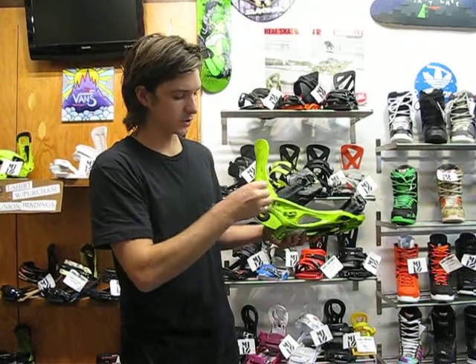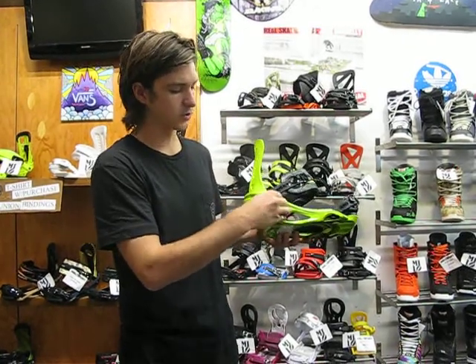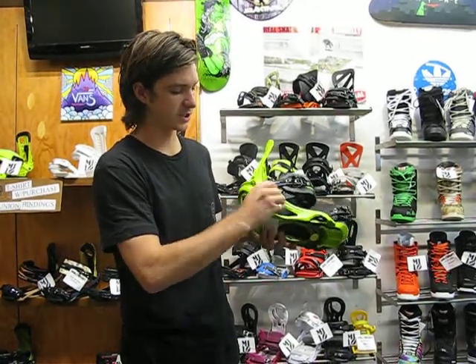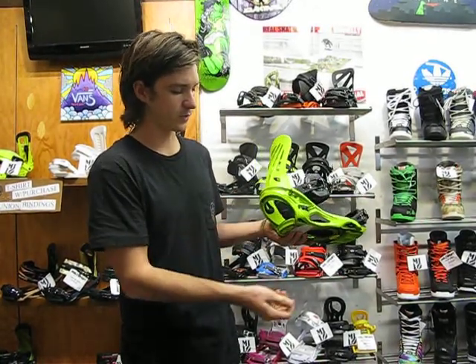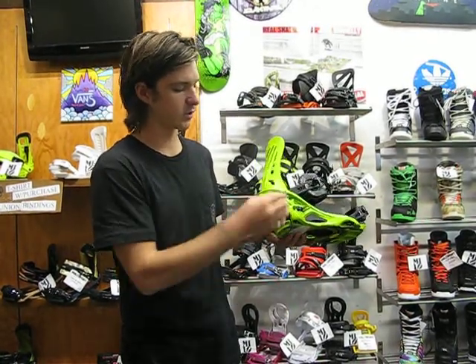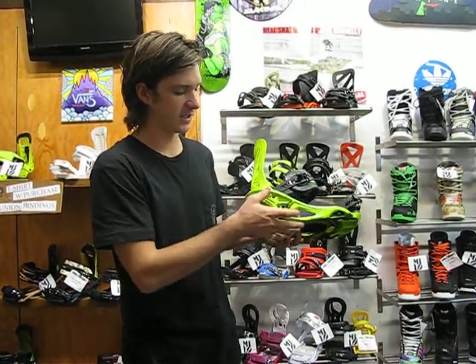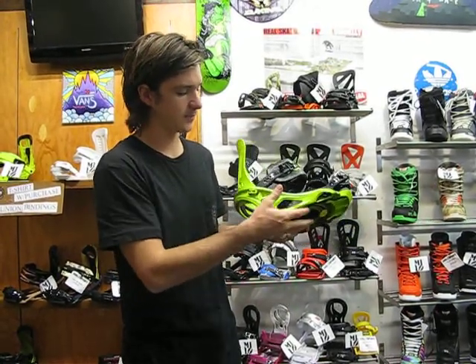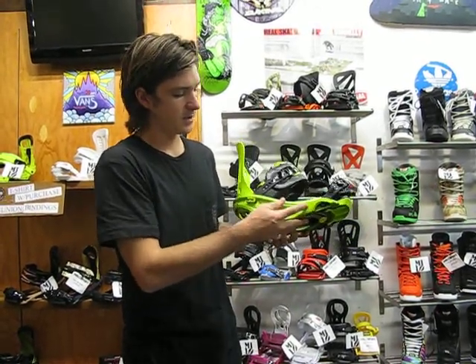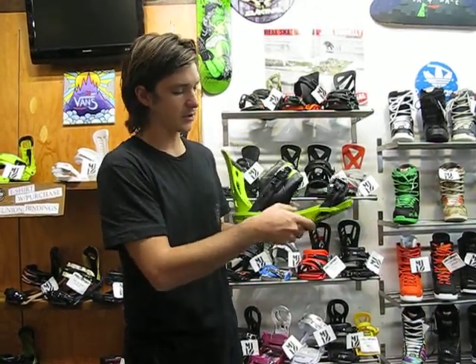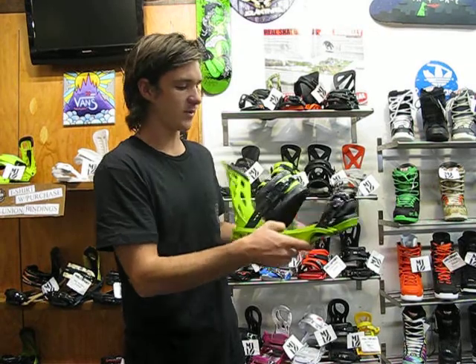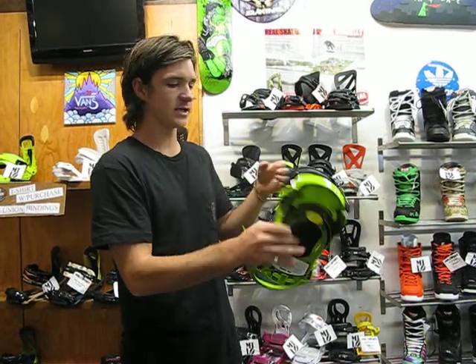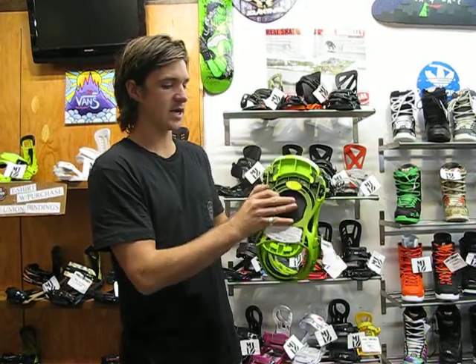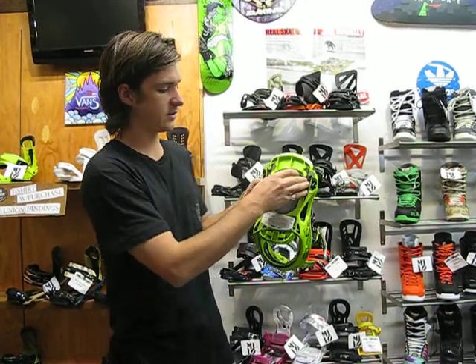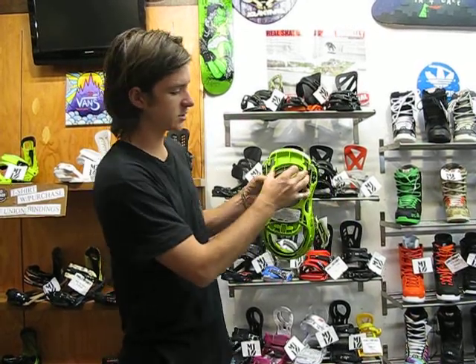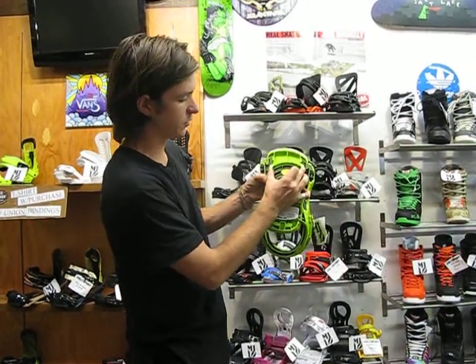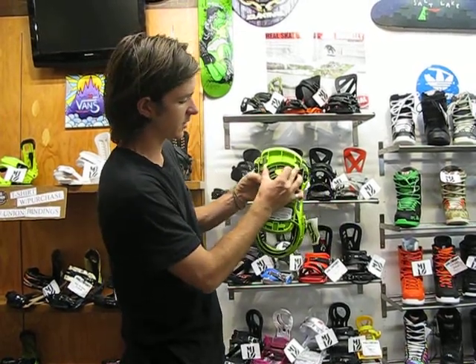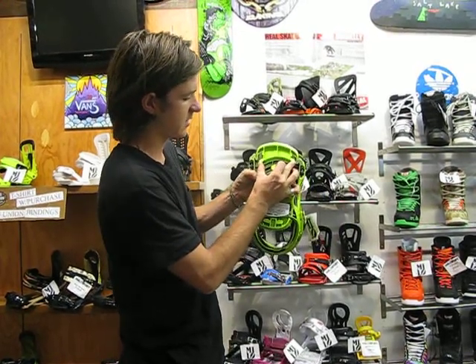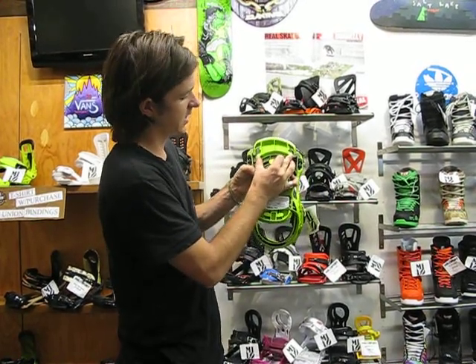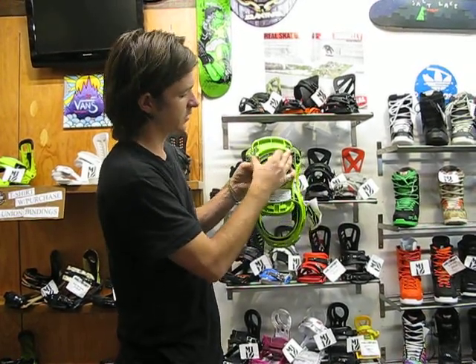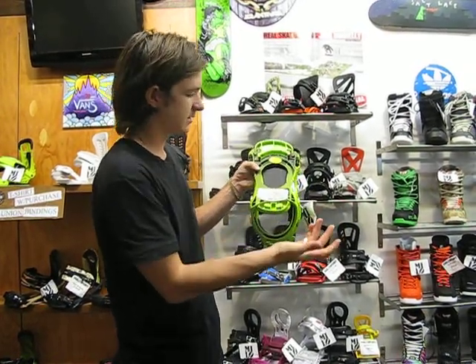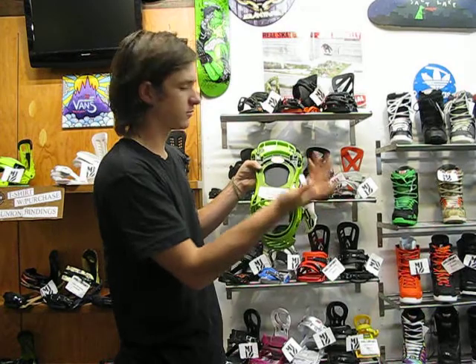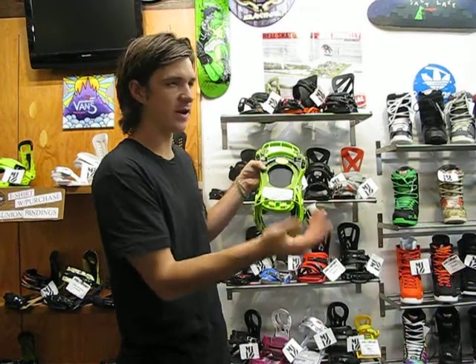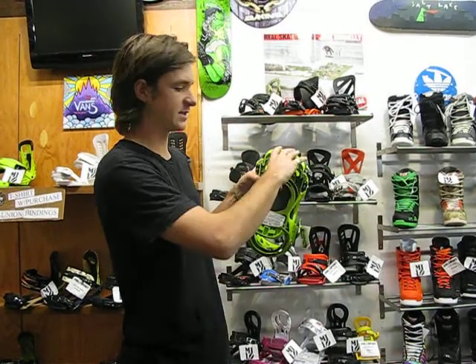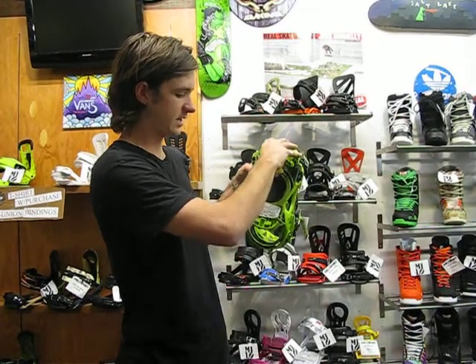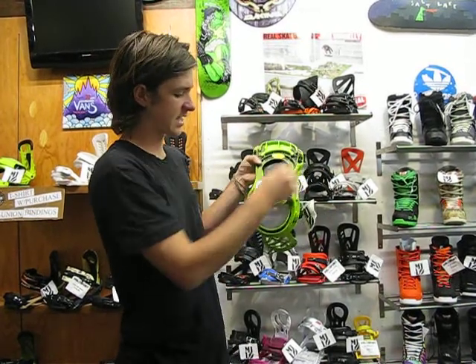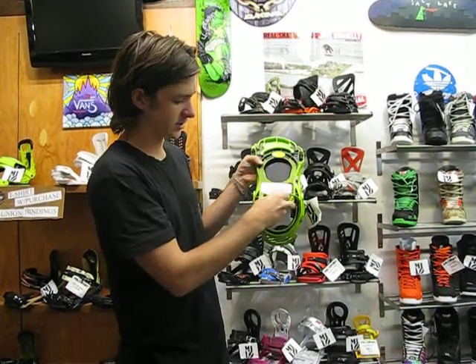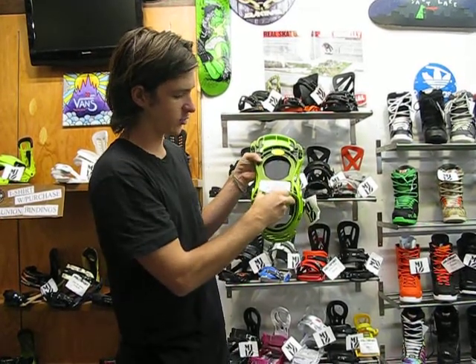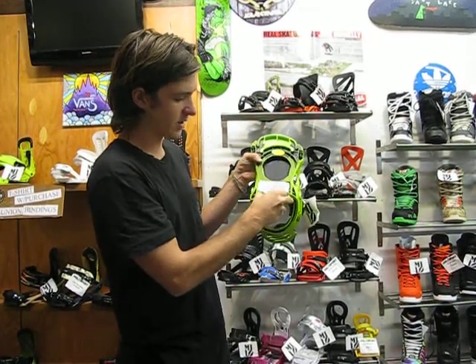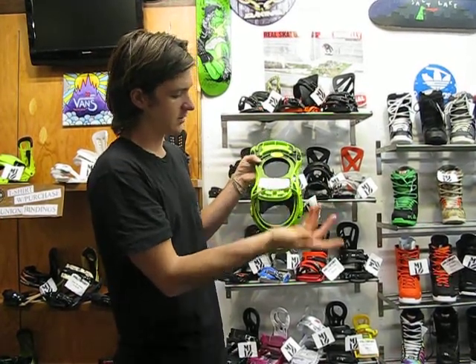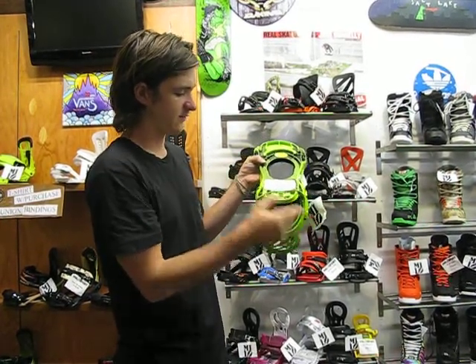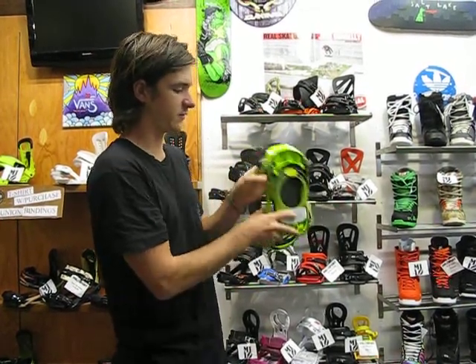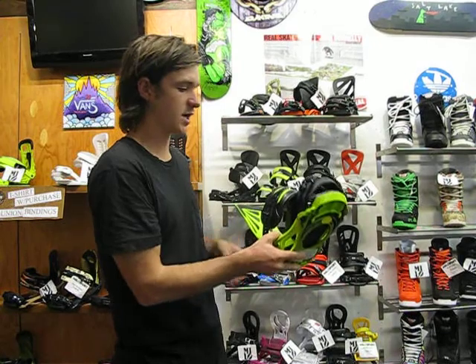Also, tool-less adjustment forward lean, which is convenient. Another cool thing about Flux is they got here the adjustable toe ramp from underneath, making it so it's easy to put just about any size boot in these, as well as an adjustable heel ramp. Nice and convenient, performs awesome.